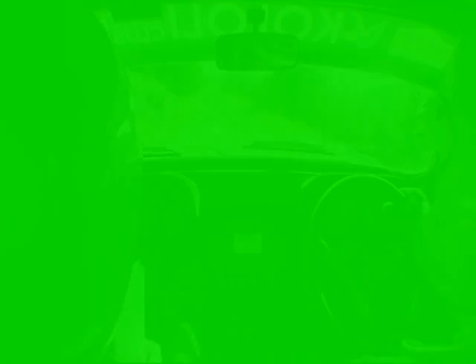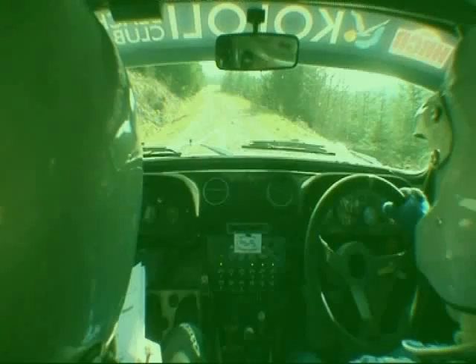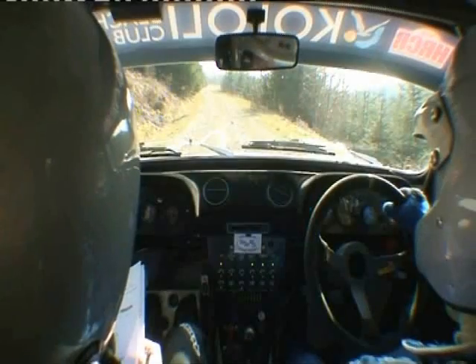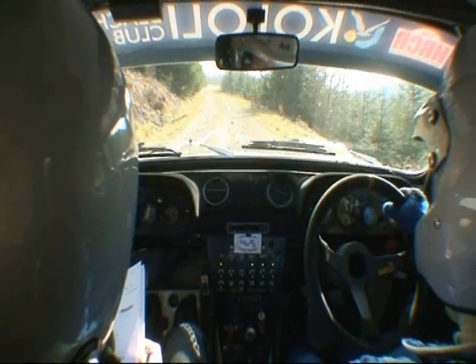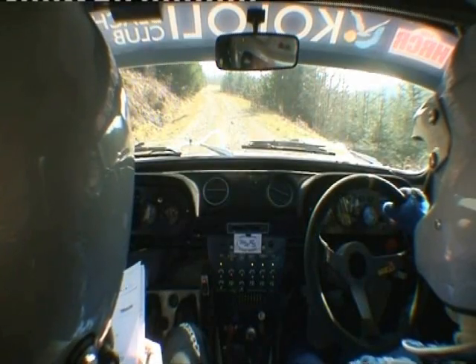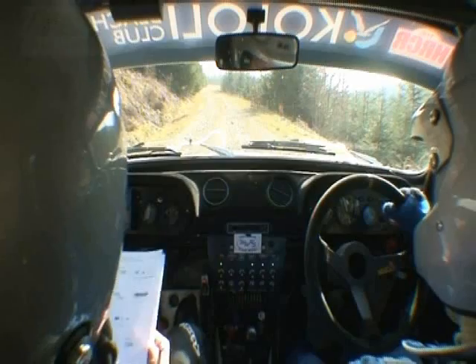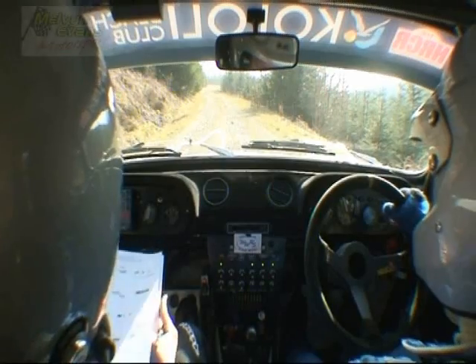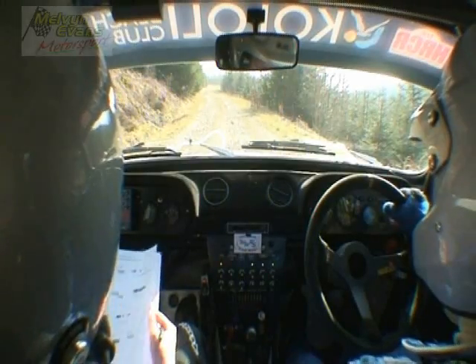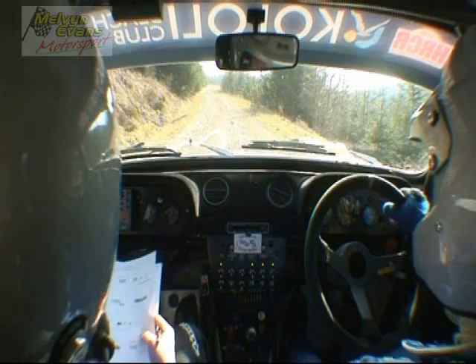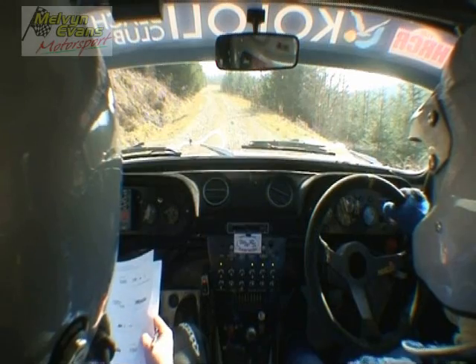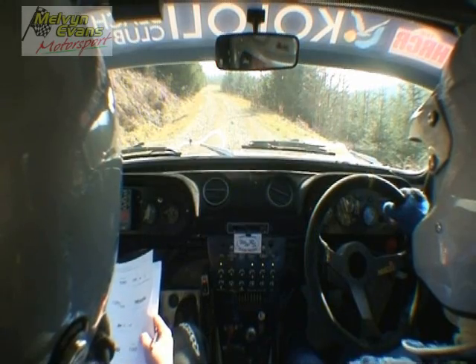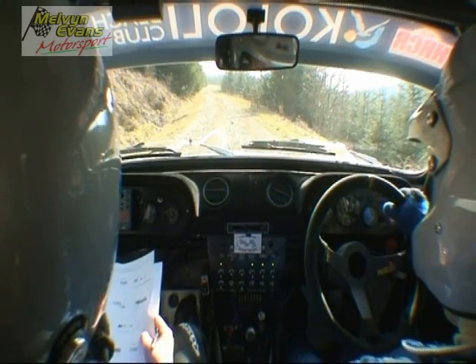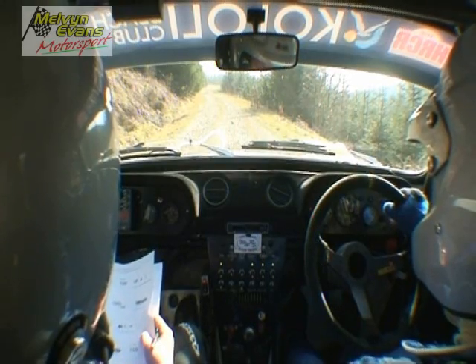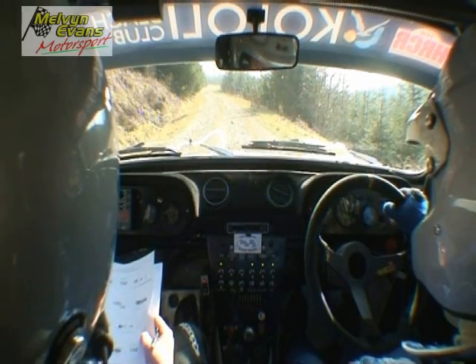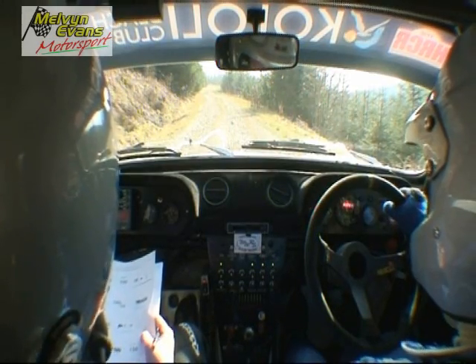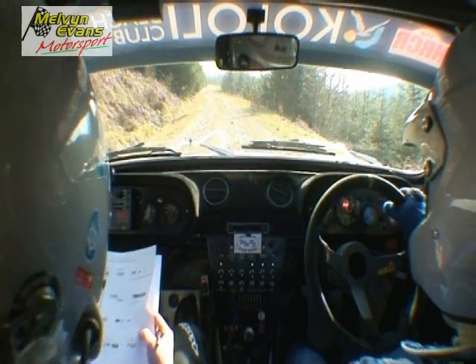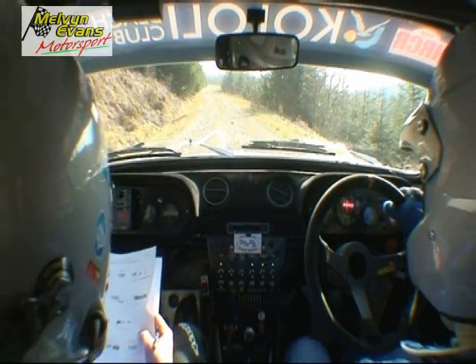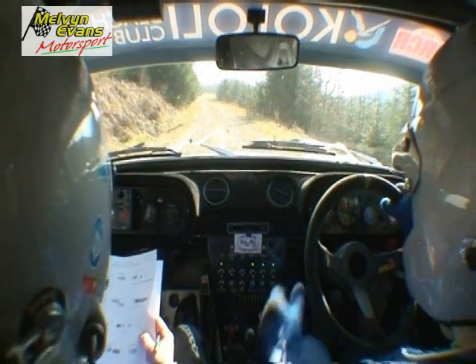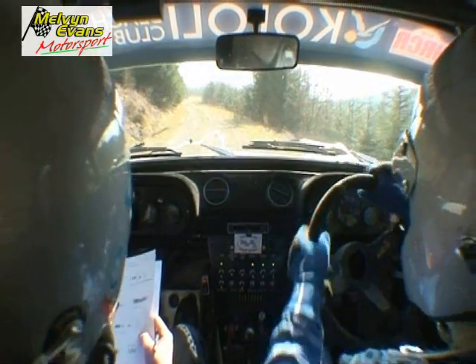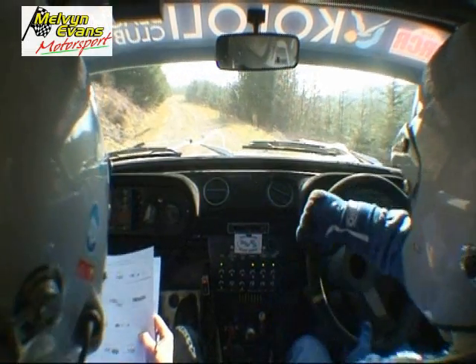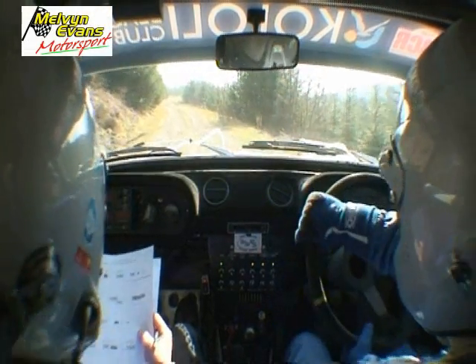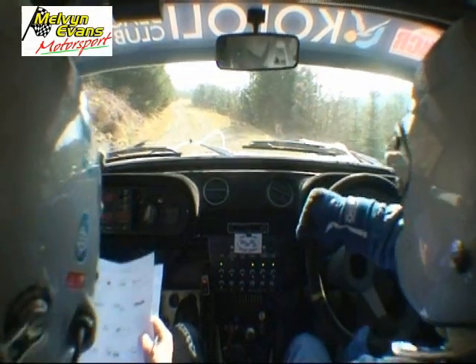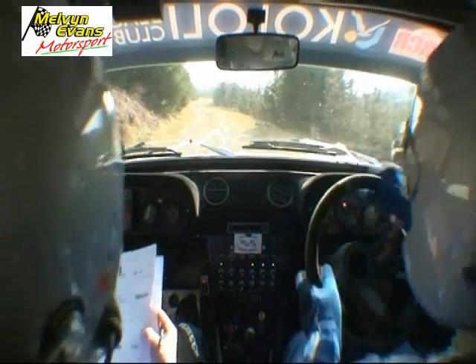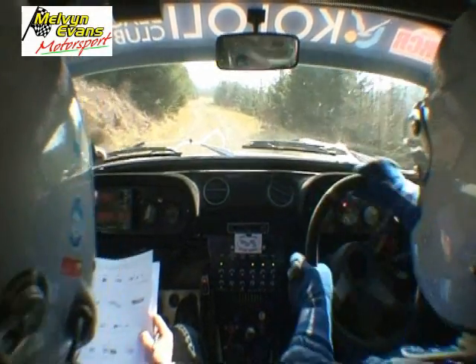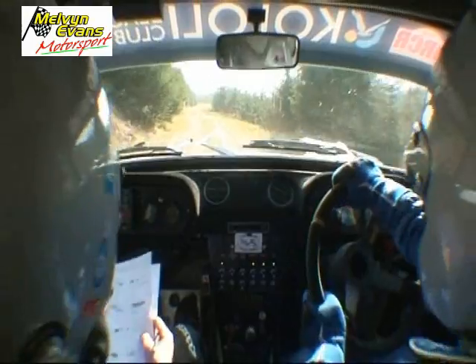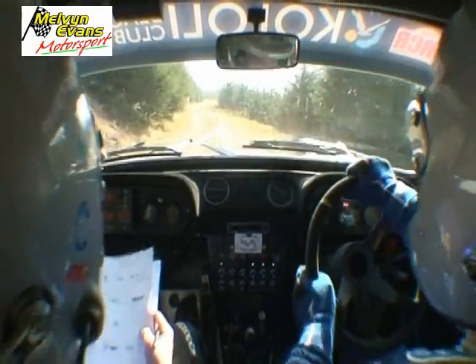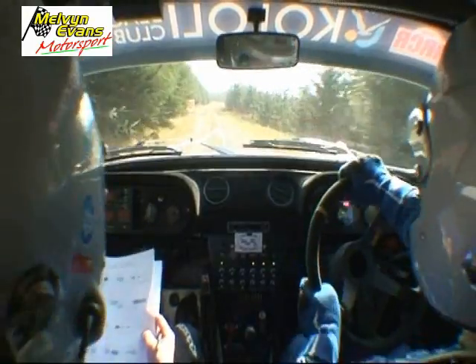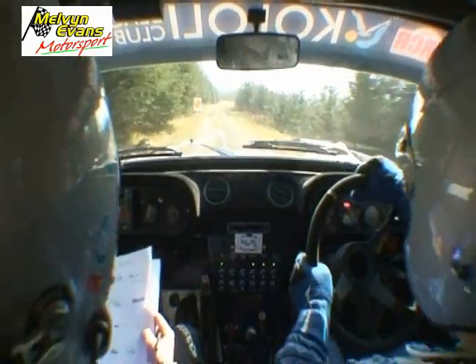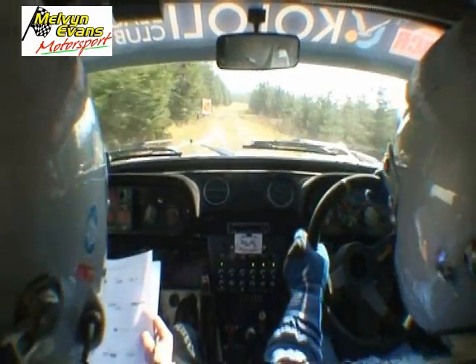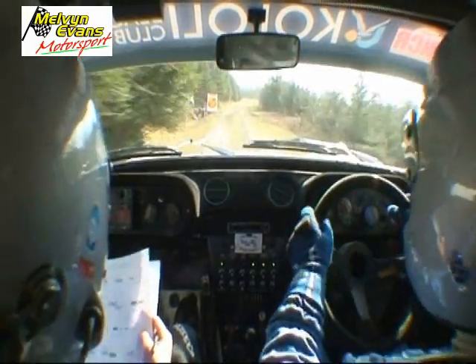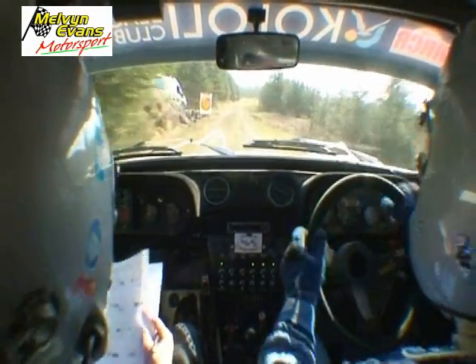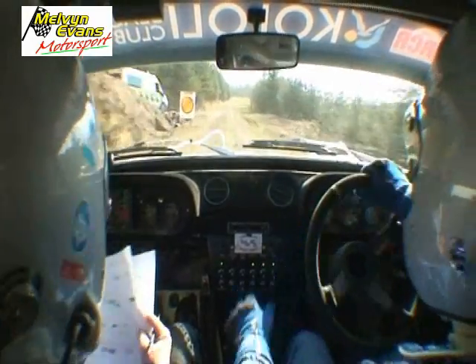Five, four, three, two, one, go. 150 at mid, four left may be neat, 100 at mid.